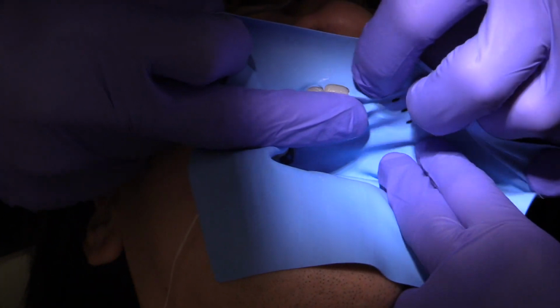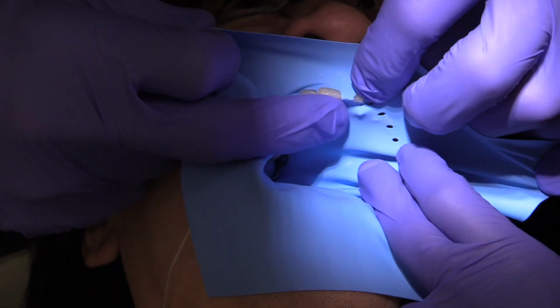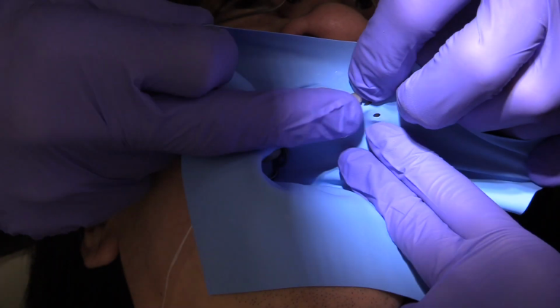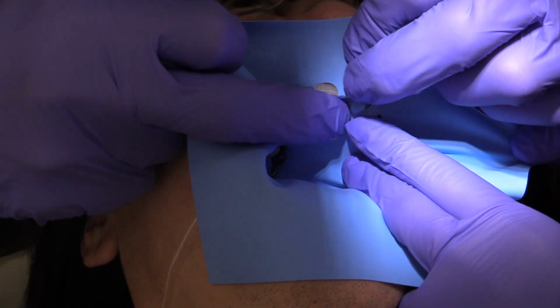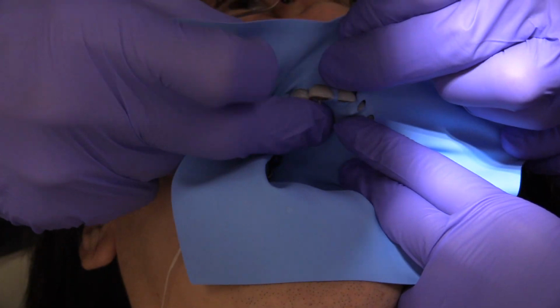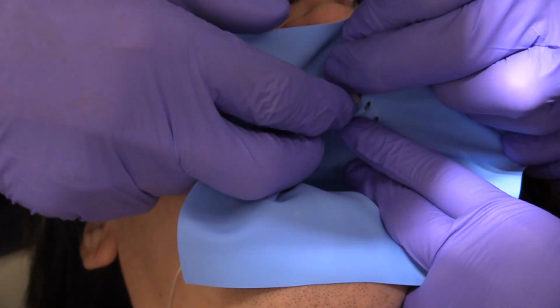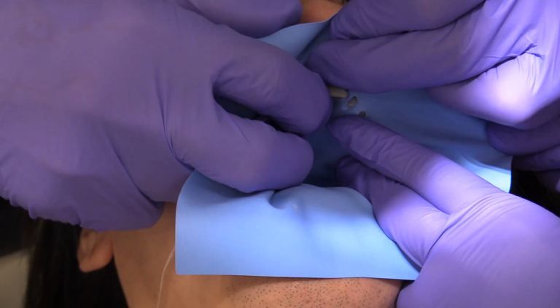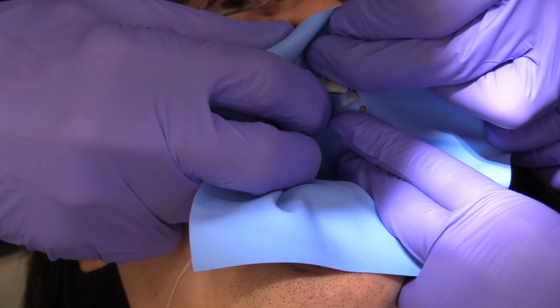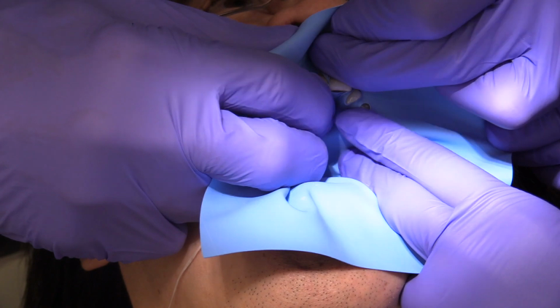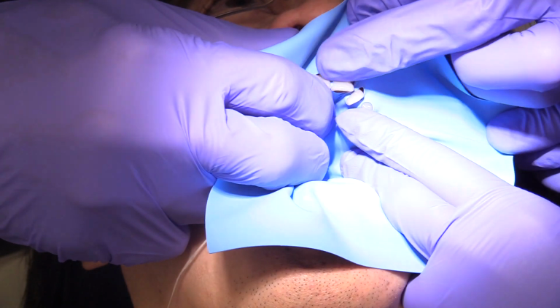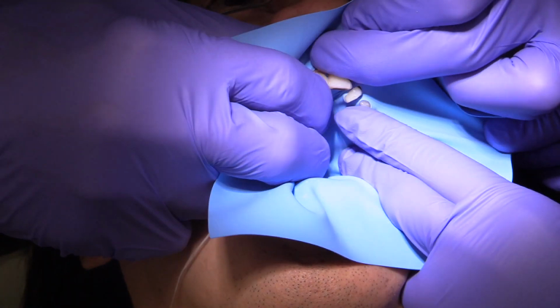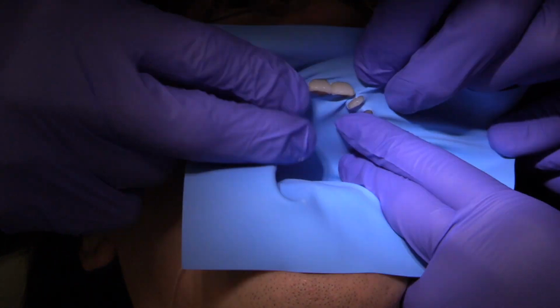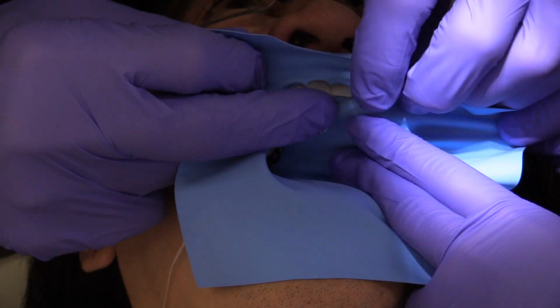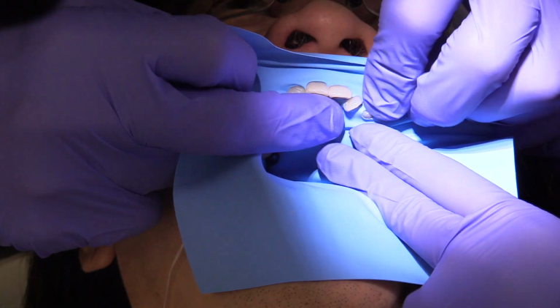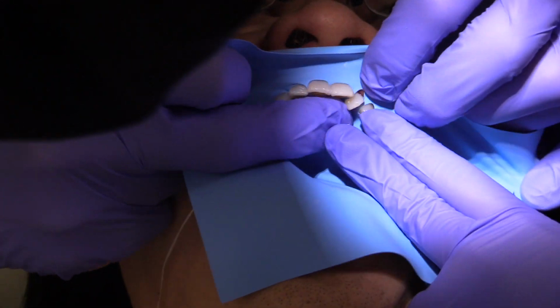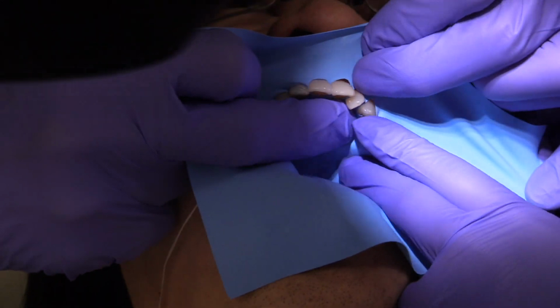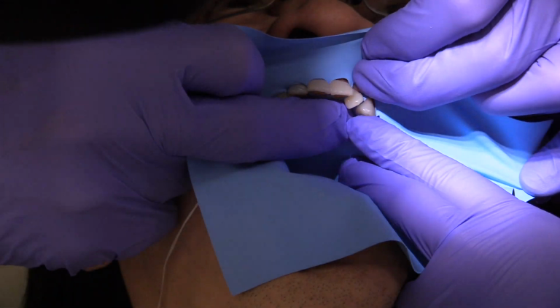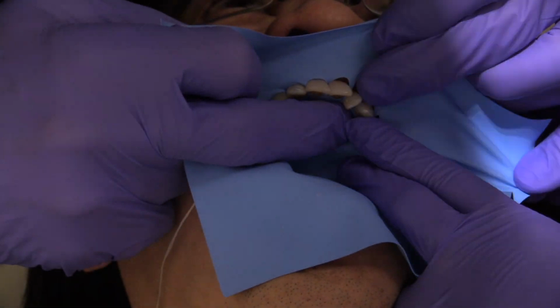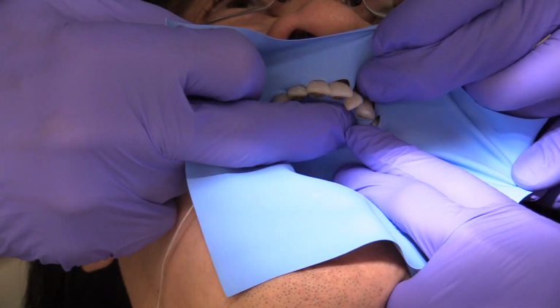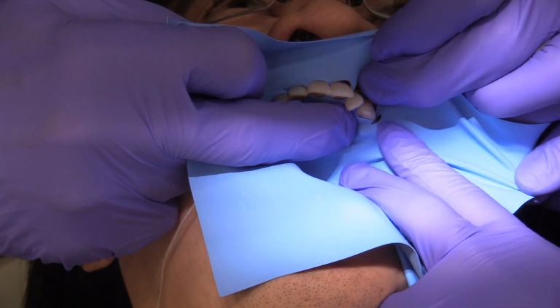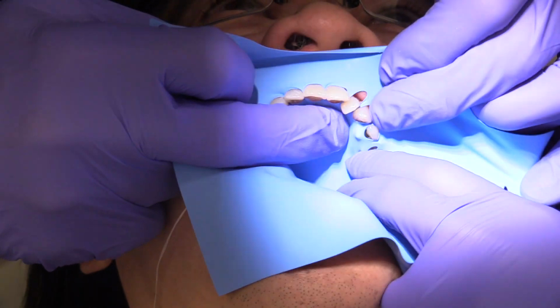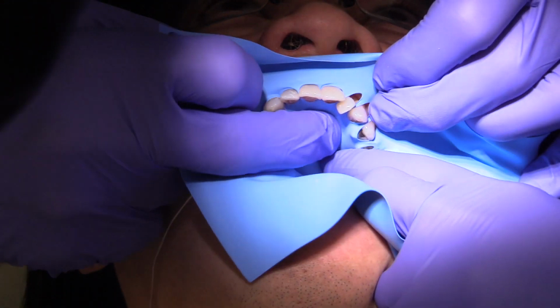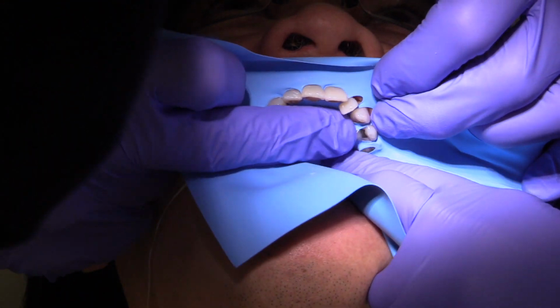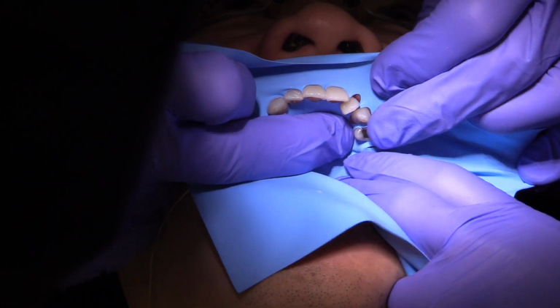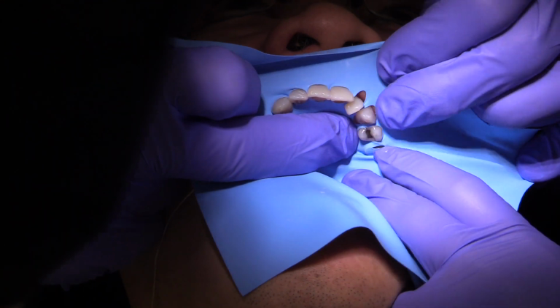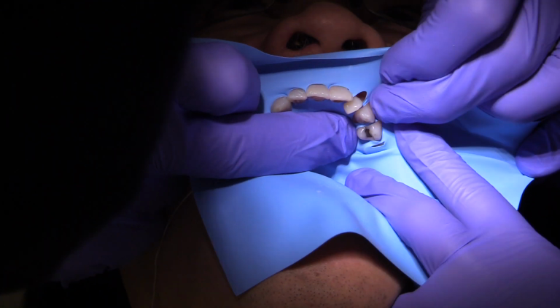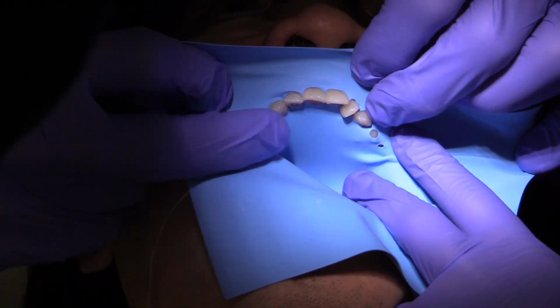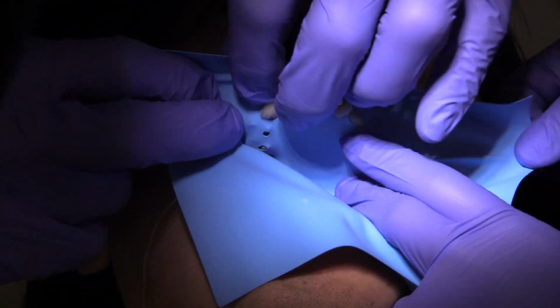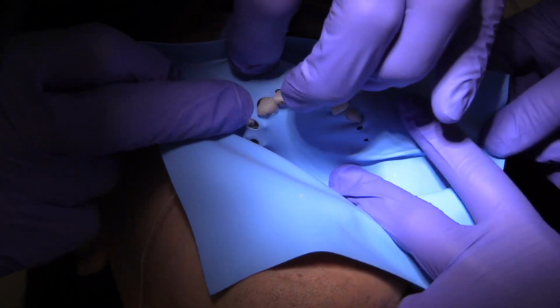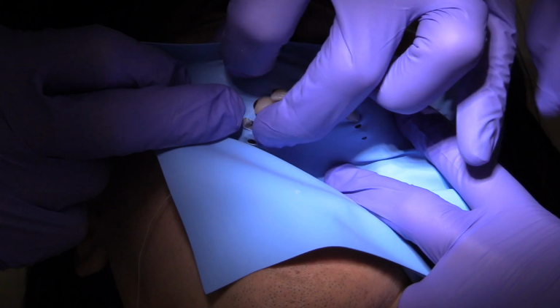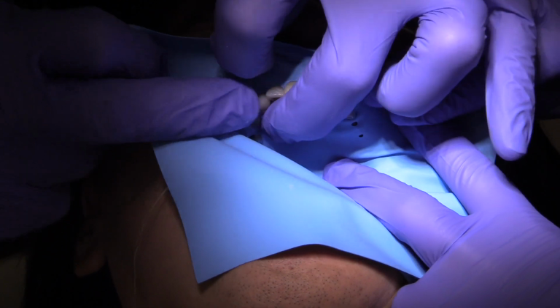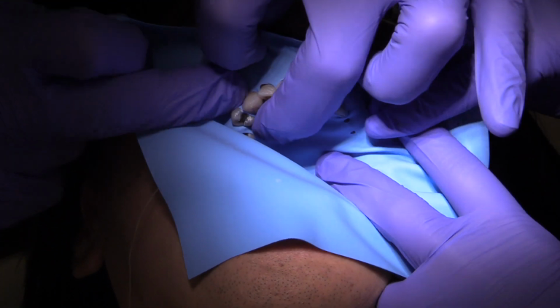I'll be placing the rubber dam from tooth number three all the way over to tooth number 13 today. I like doing this particularly when I'm working on a quadrant because it gives me great access to the area that I'm working.